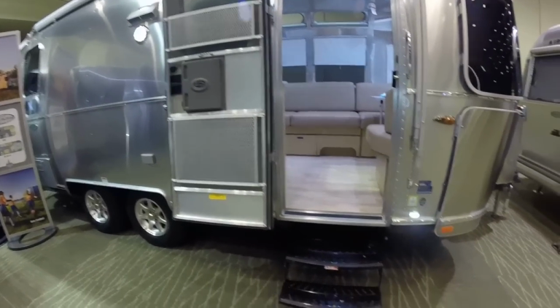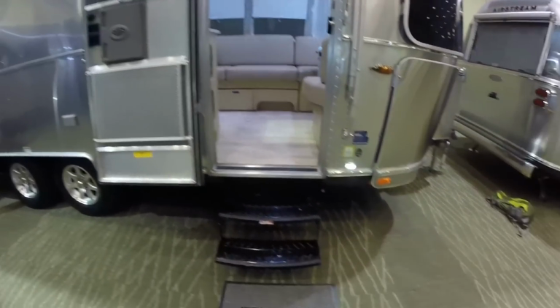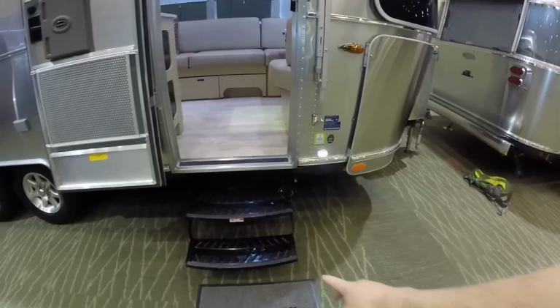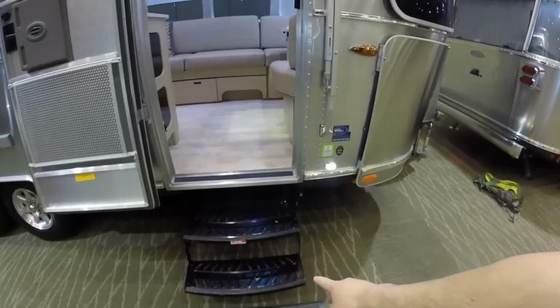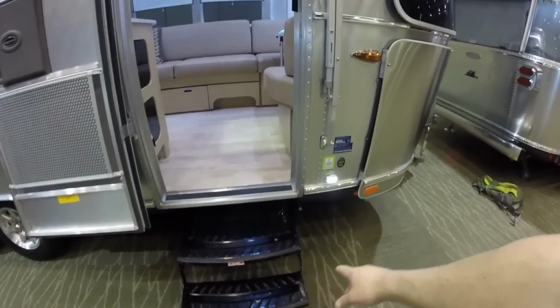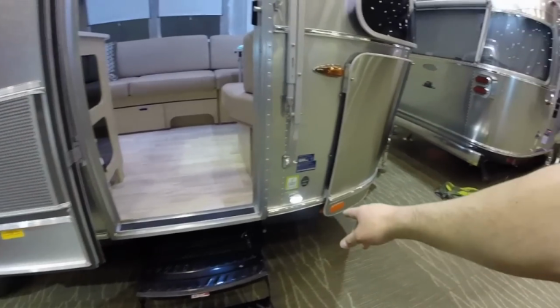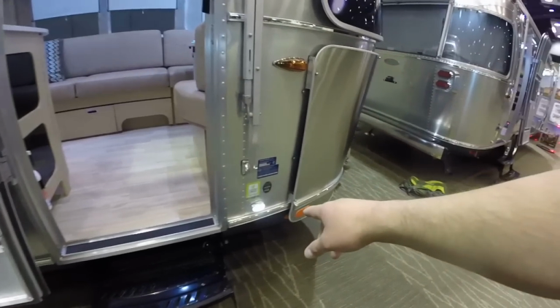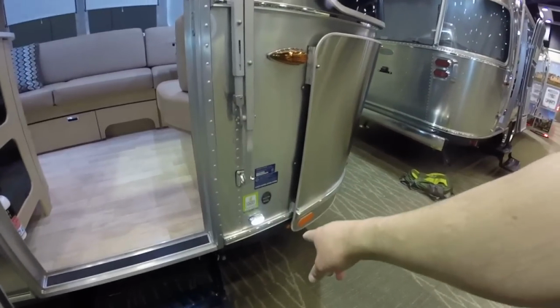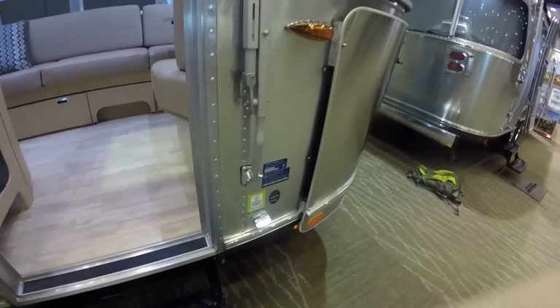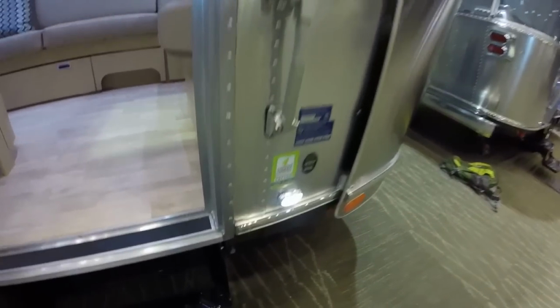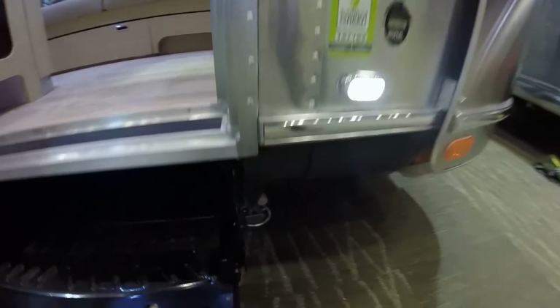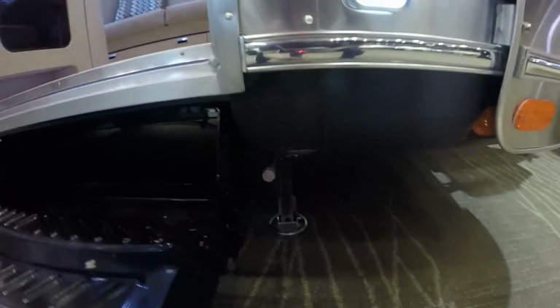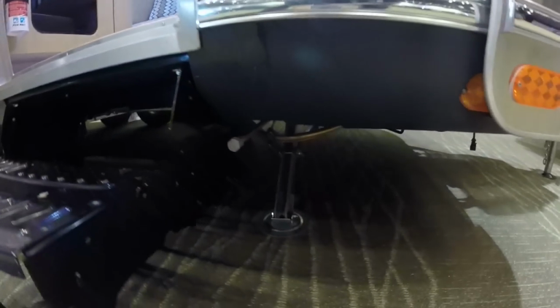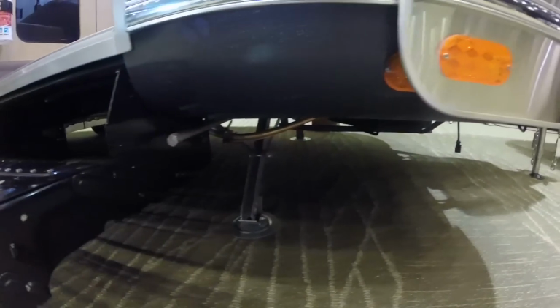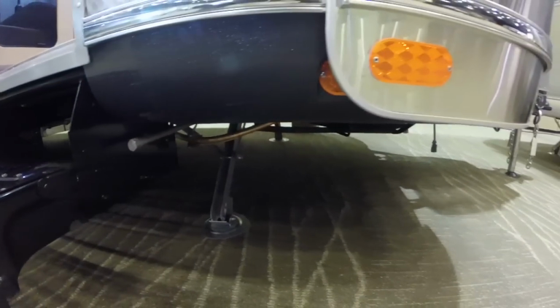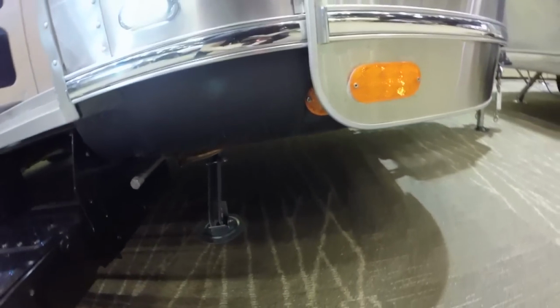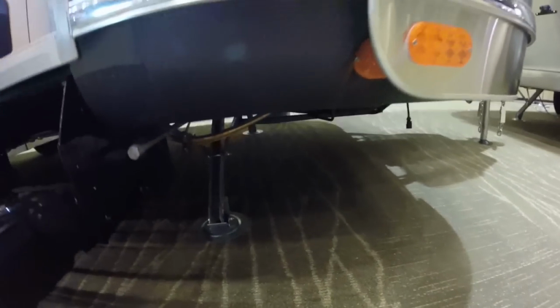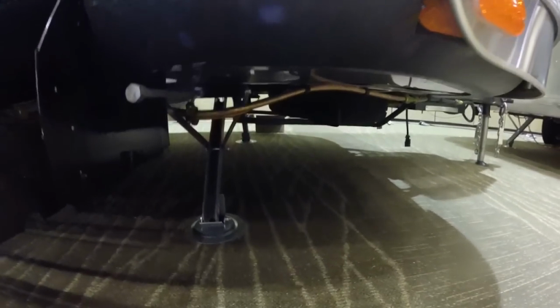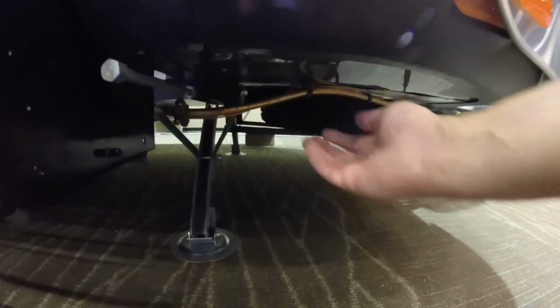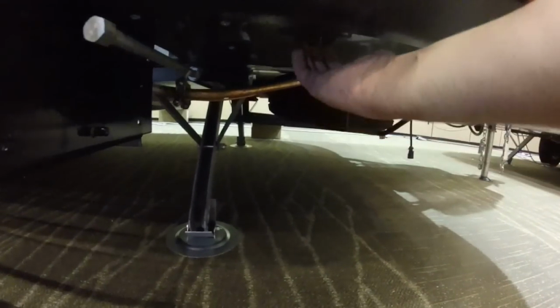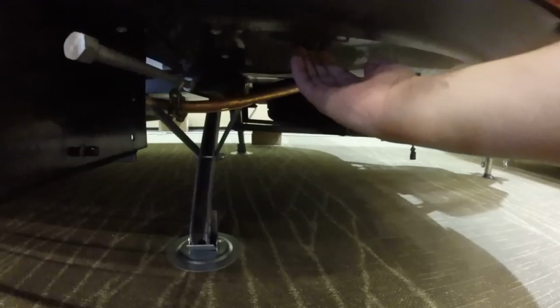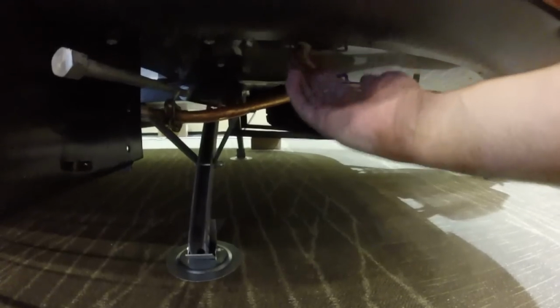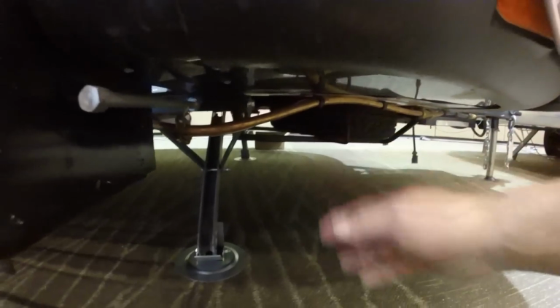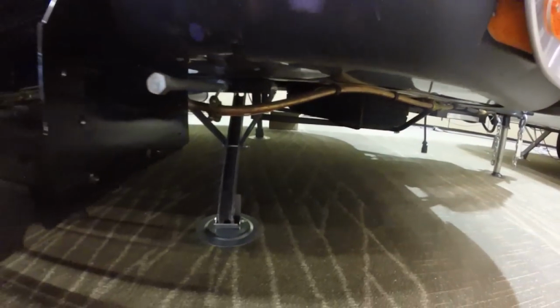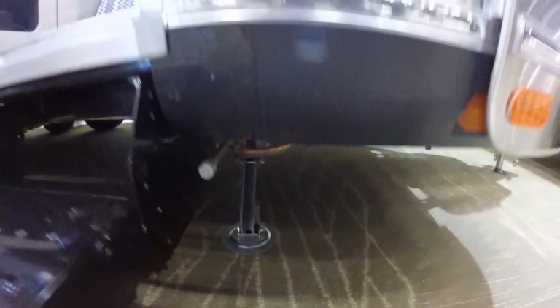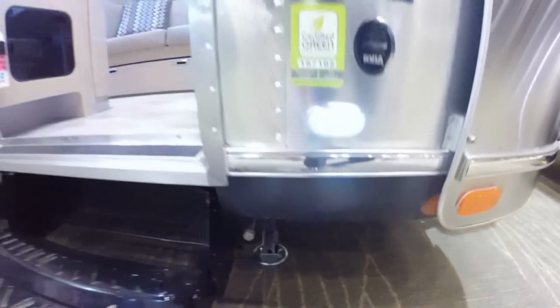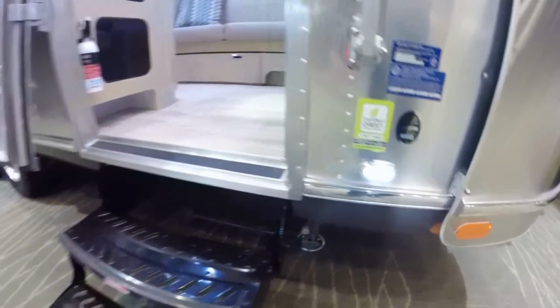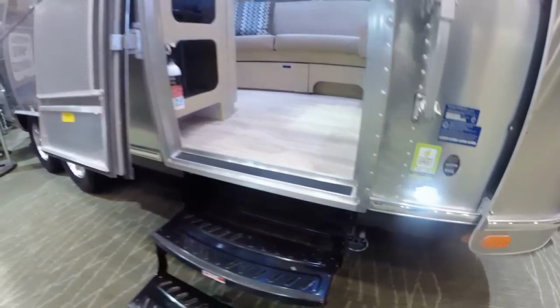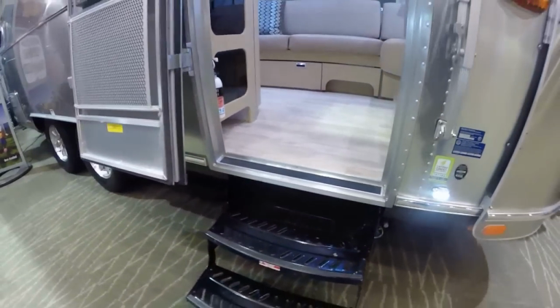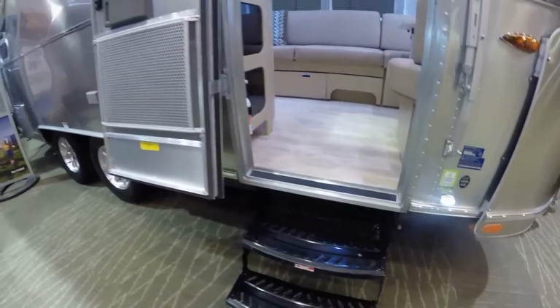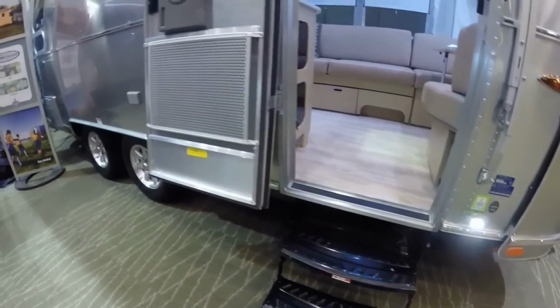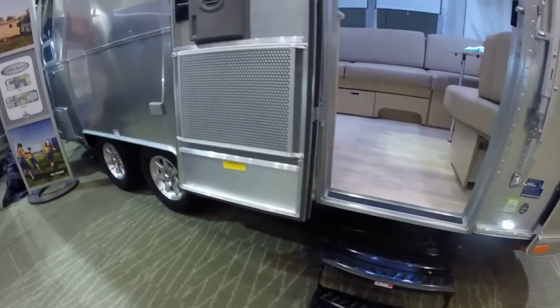It's got a double-entry step here, step light, stabilizer jacks at all four corners. The underbelly is wrapped in aluminum, insulated, and the tanks are heated with forced hot air.